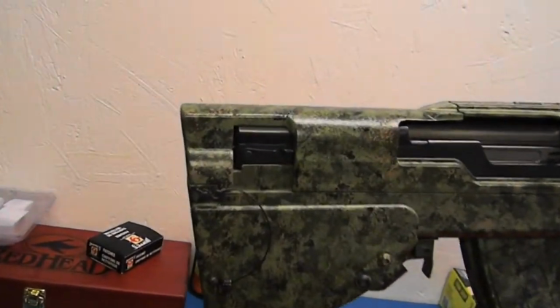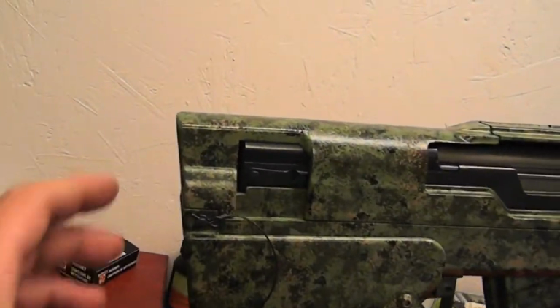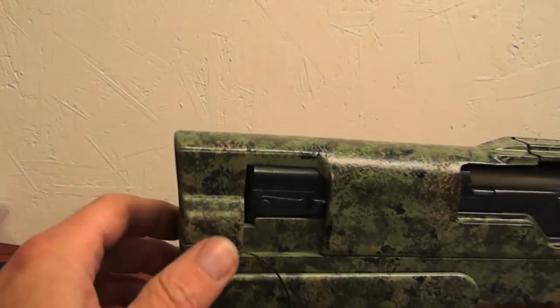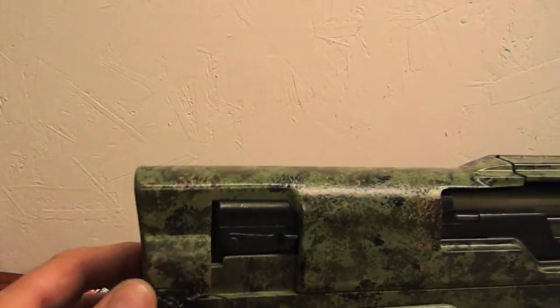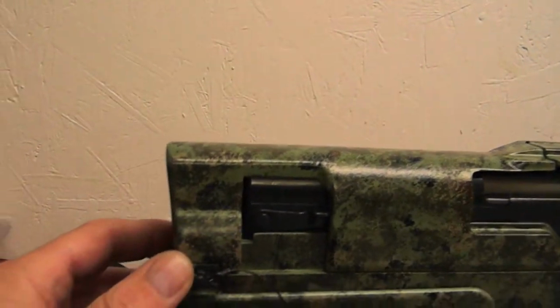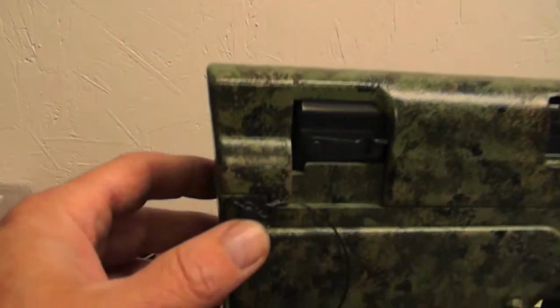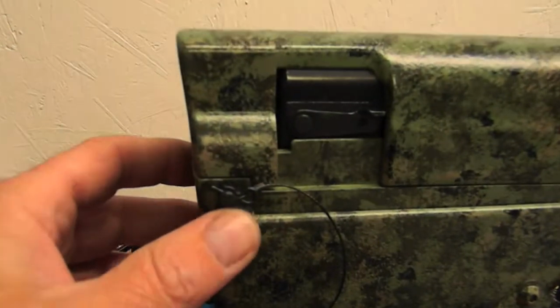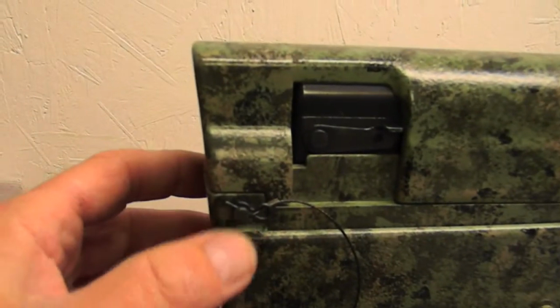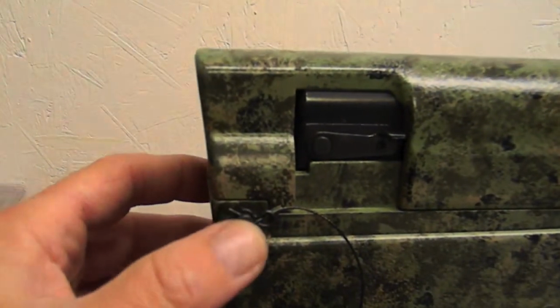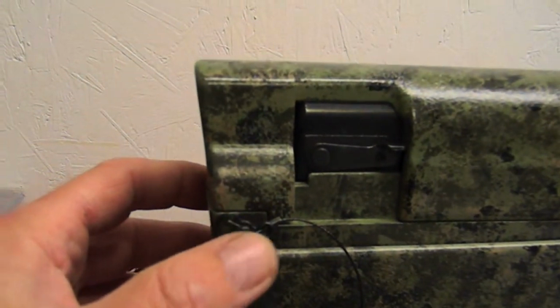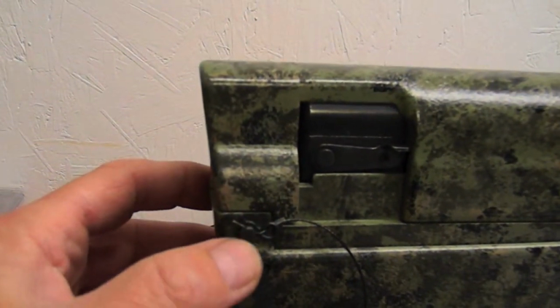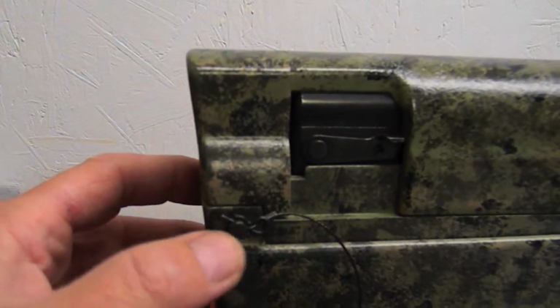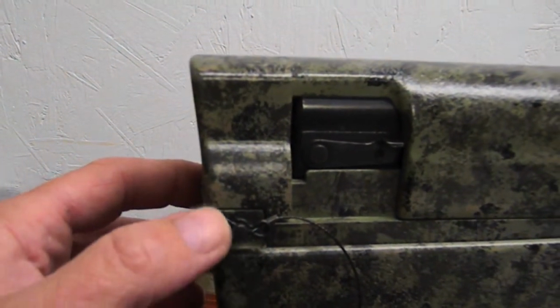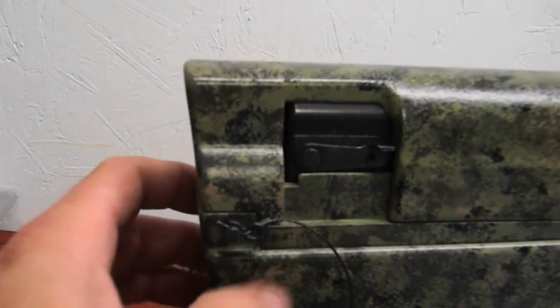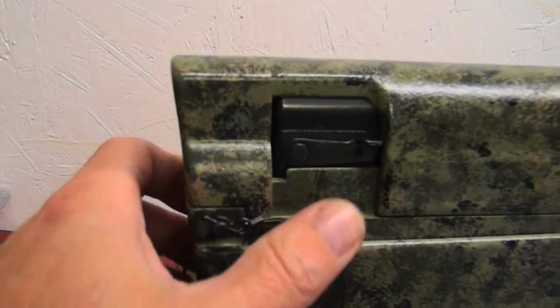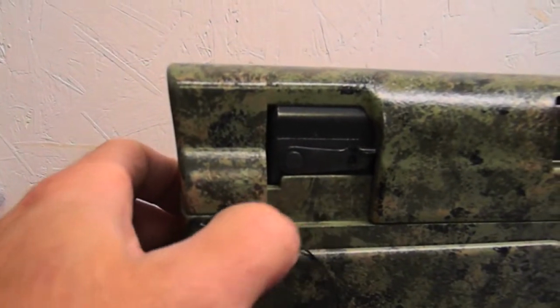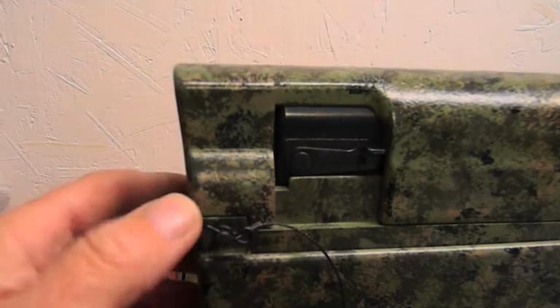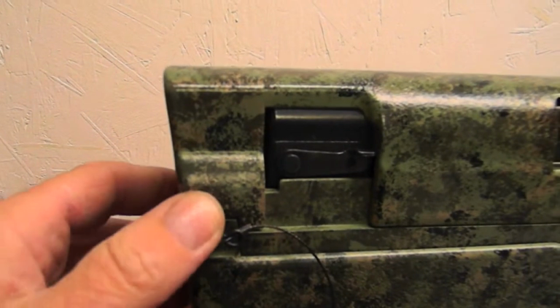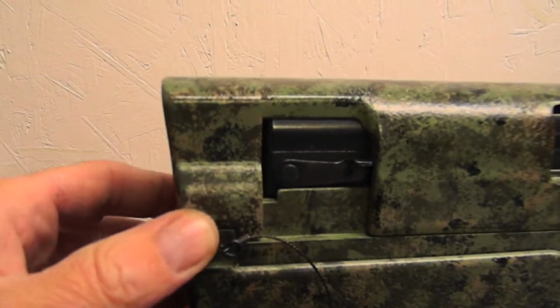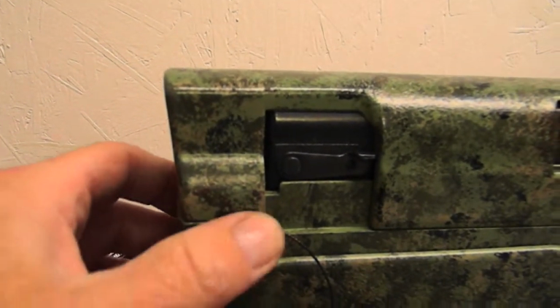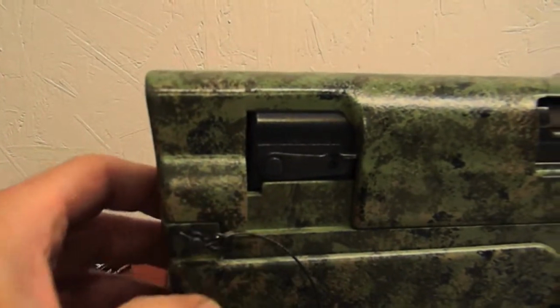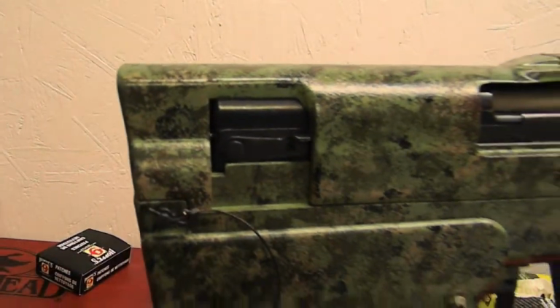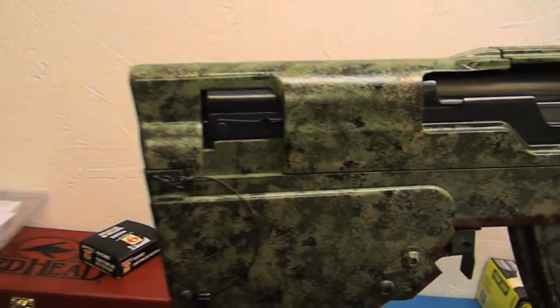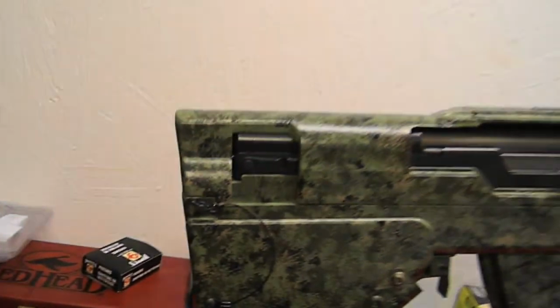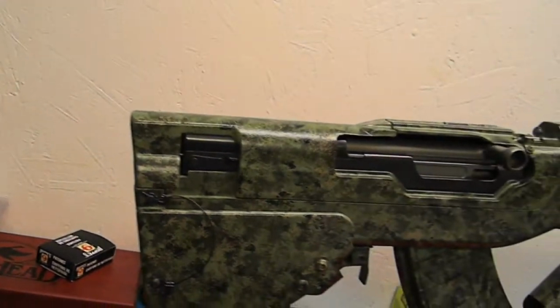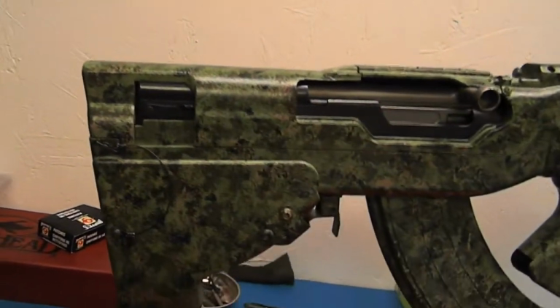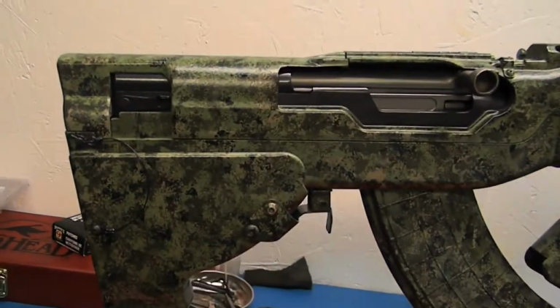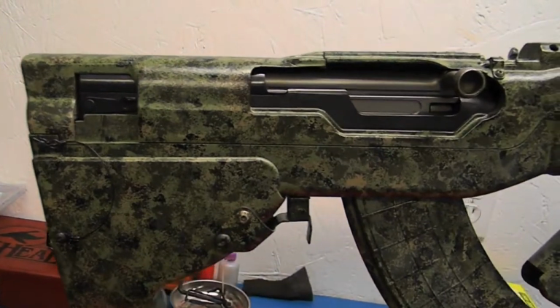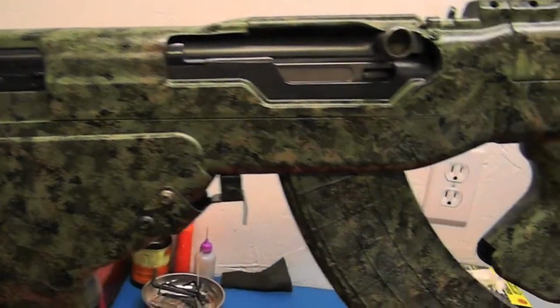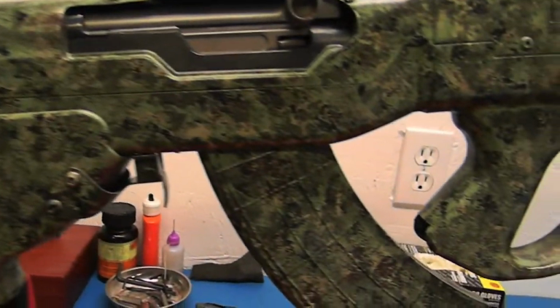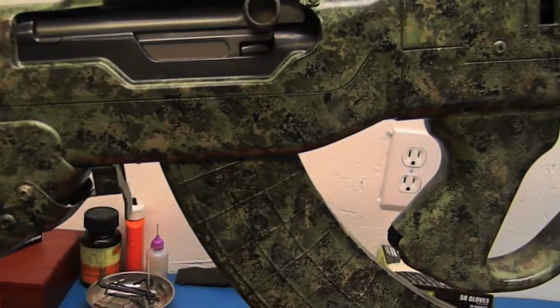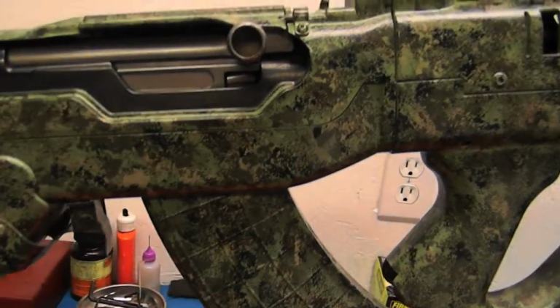The only other thing I want to do is get a thumb screw - I'm gonna thread this and ditch all this cable. I hate it. No matter which way I put it, it gets in the way. It's gotta go. So I'm gonna thread that and put a thumb screw on it.